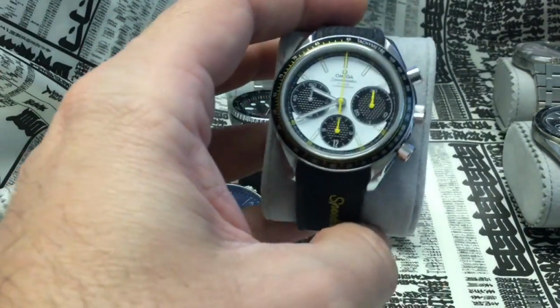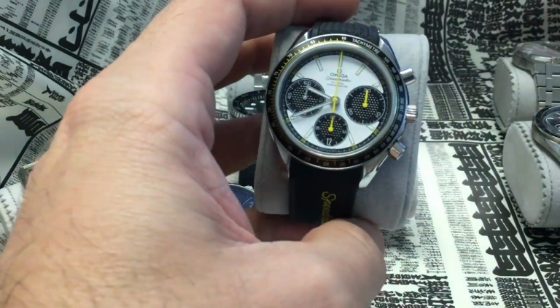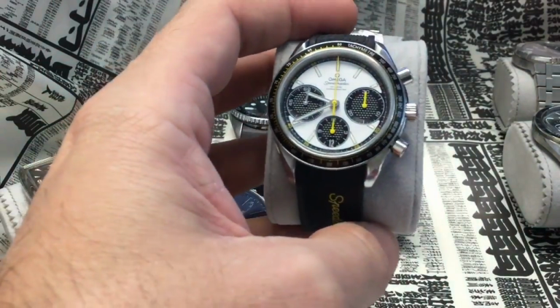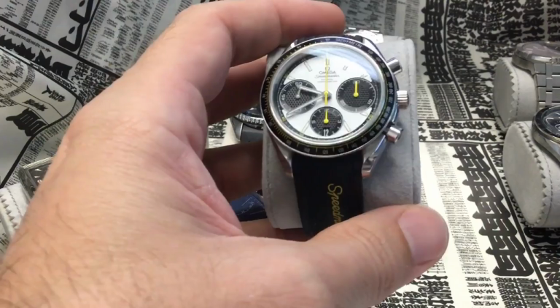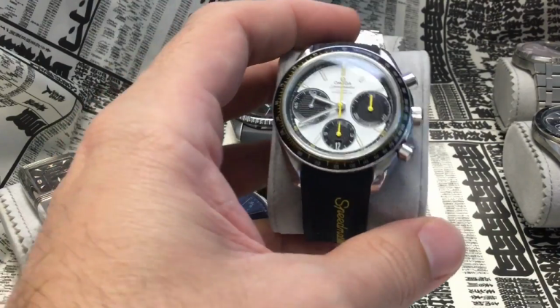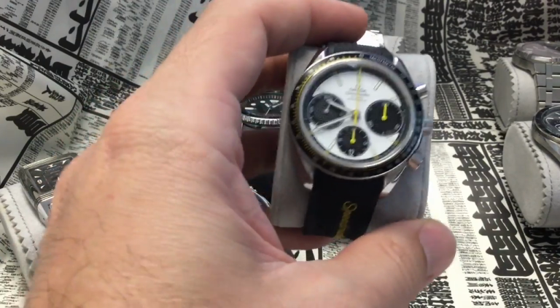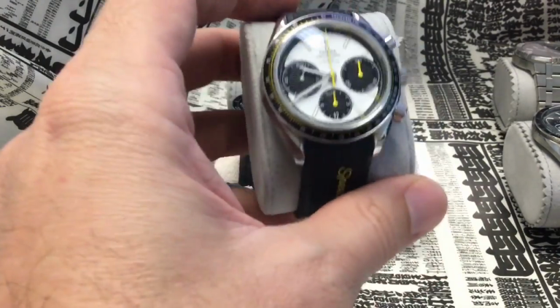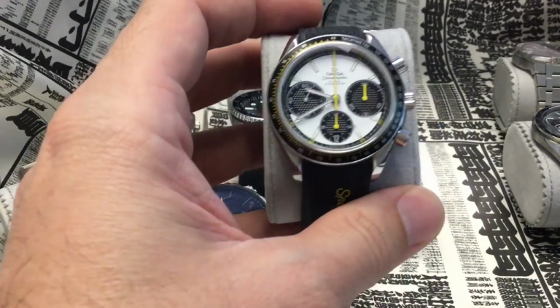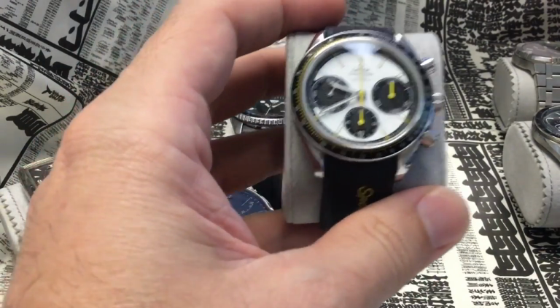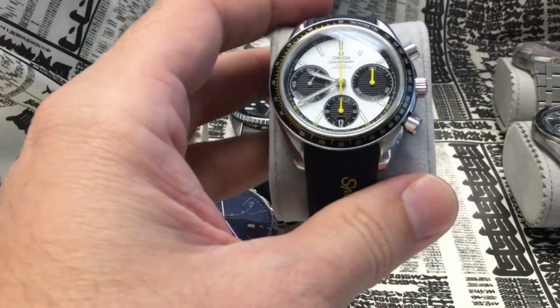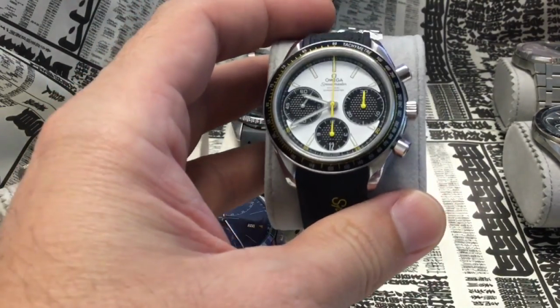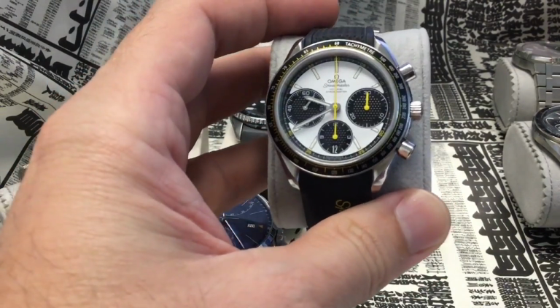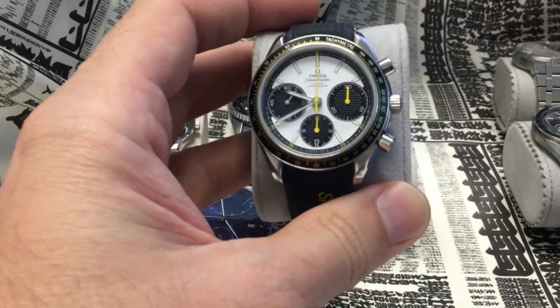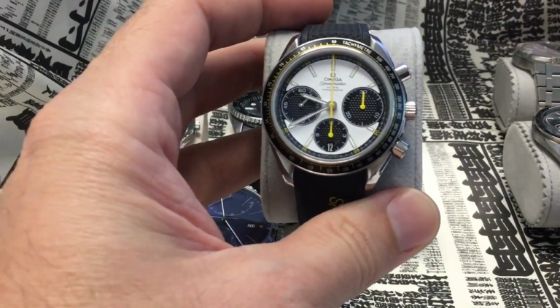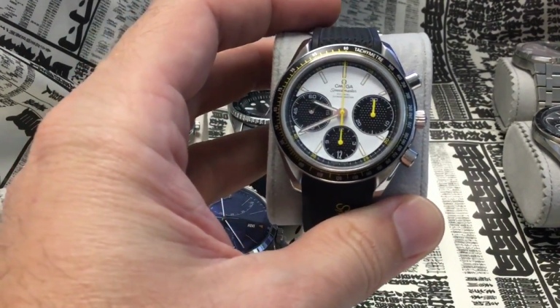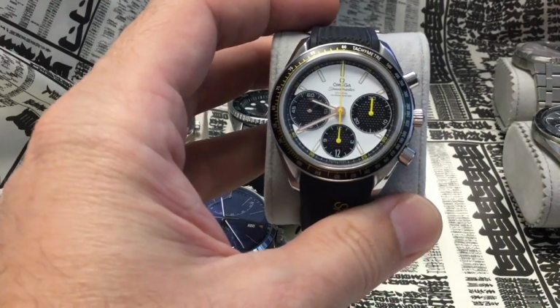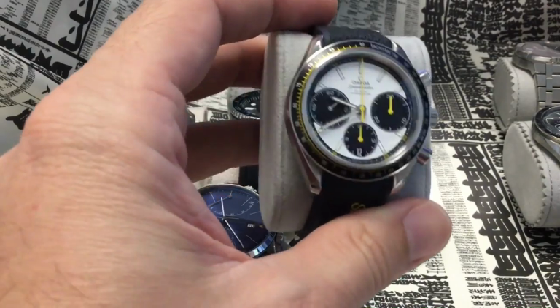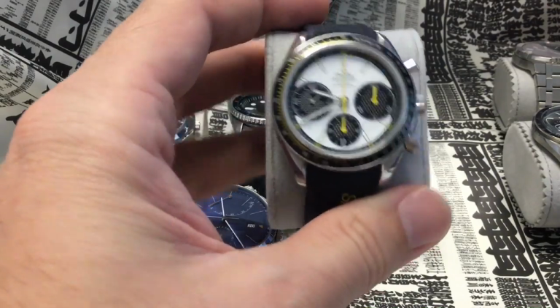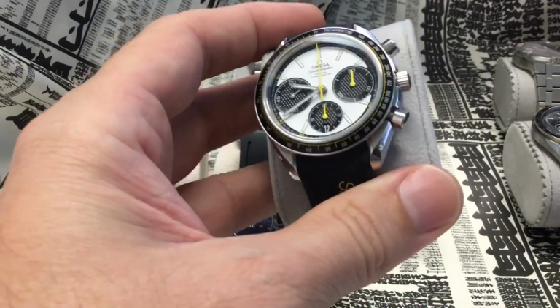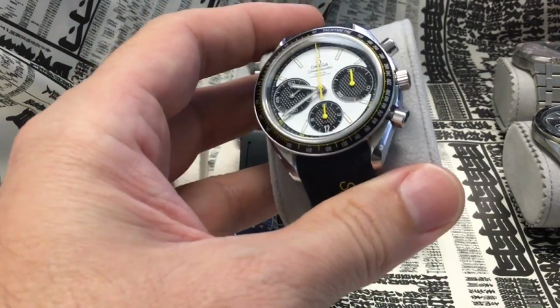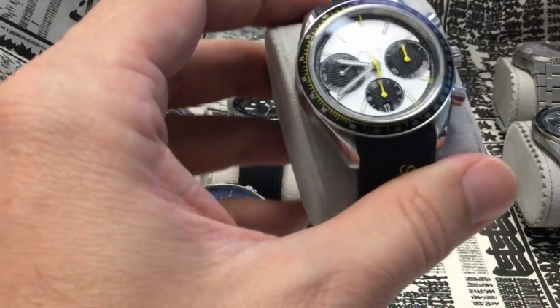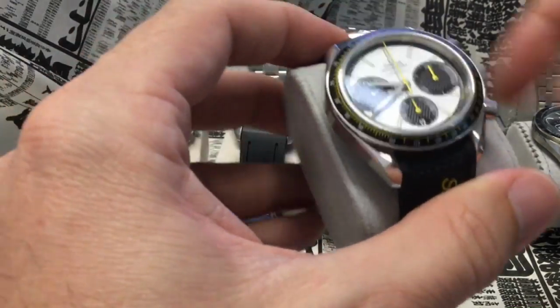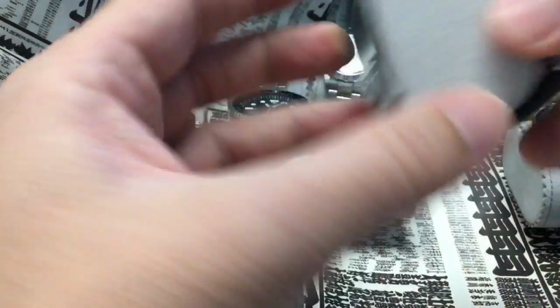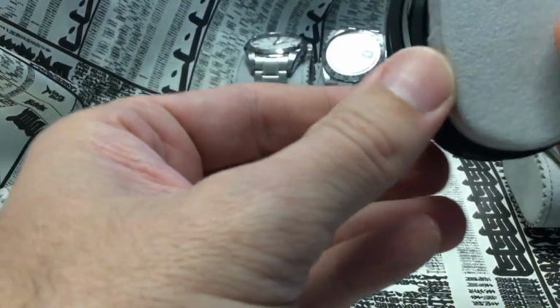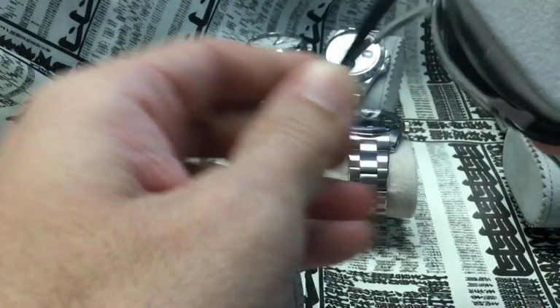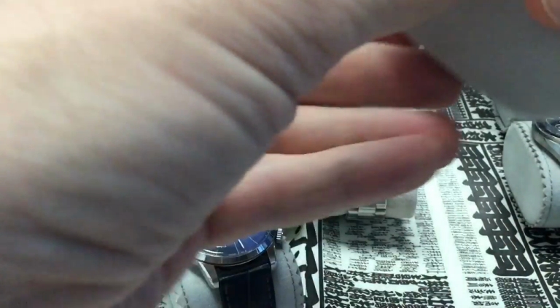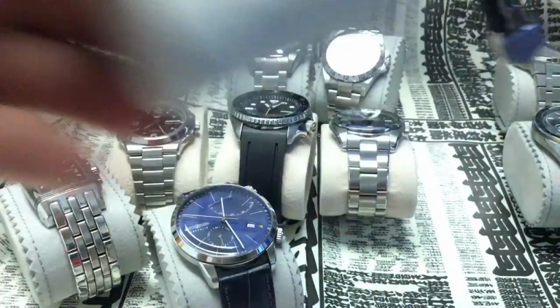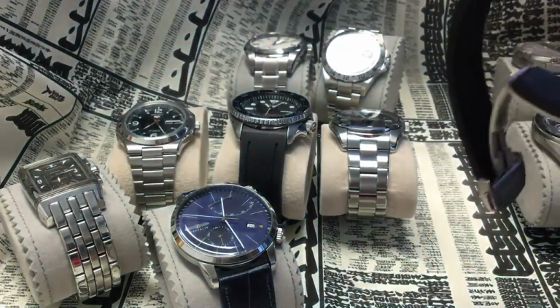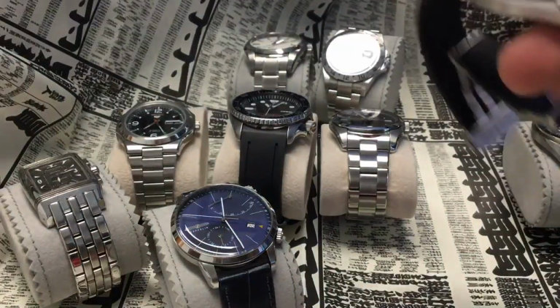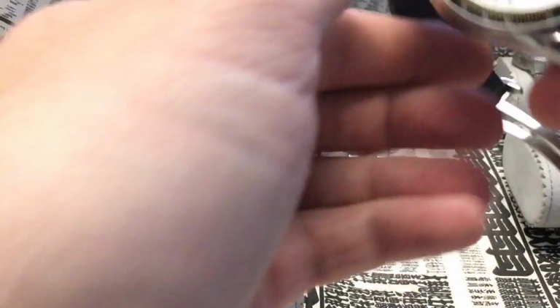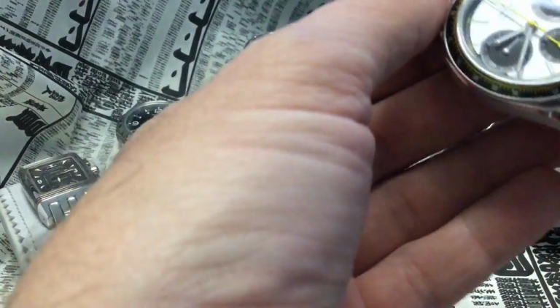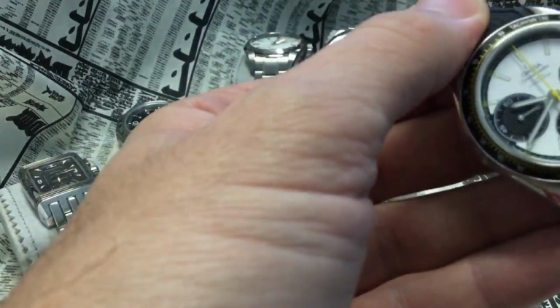Let me jump to an Omega — this is a caliber 3330 which is not really famous but it's based on a Valjoux 7750, so you can manually wind it. I'll mention that I've kind of broken it using a winding tool.